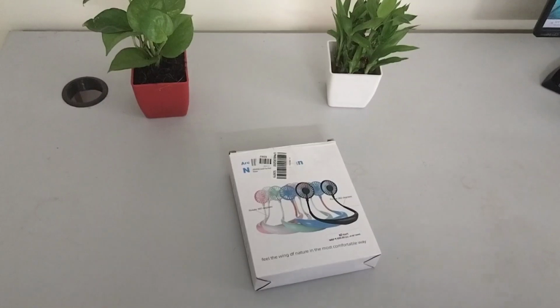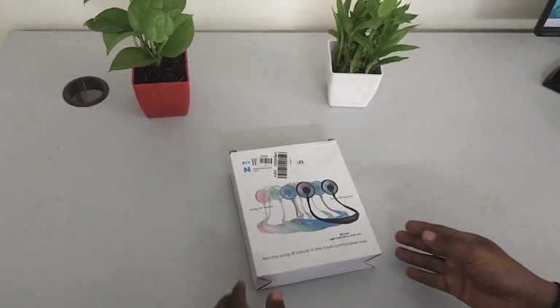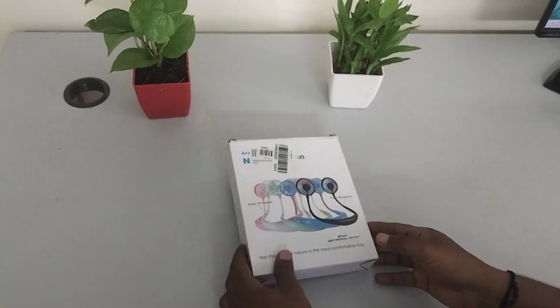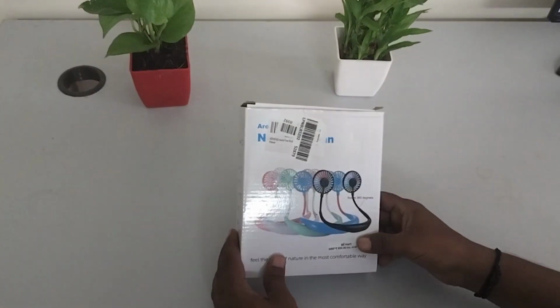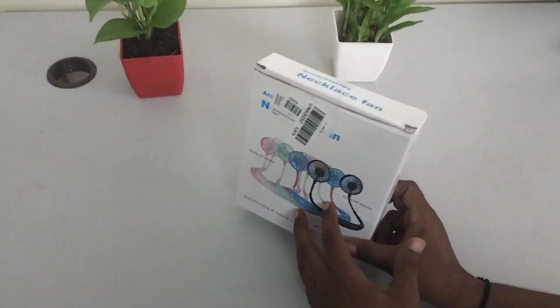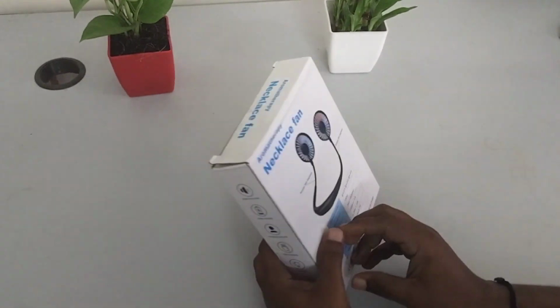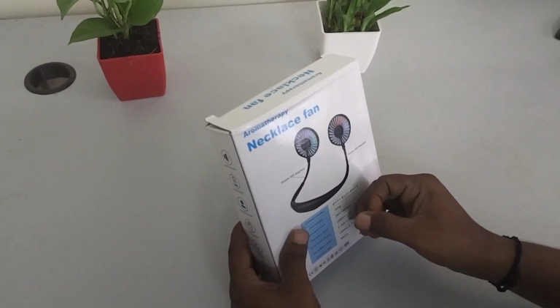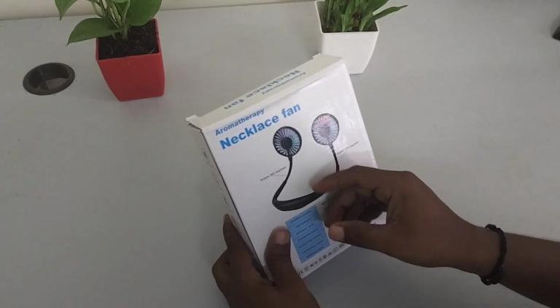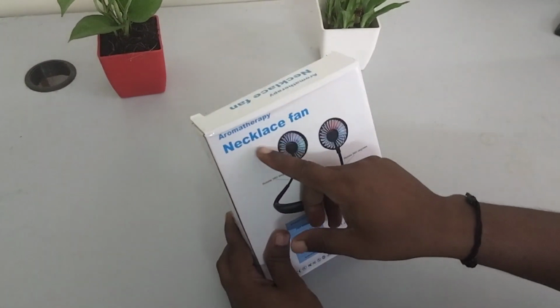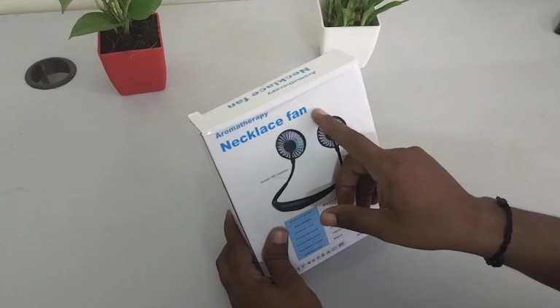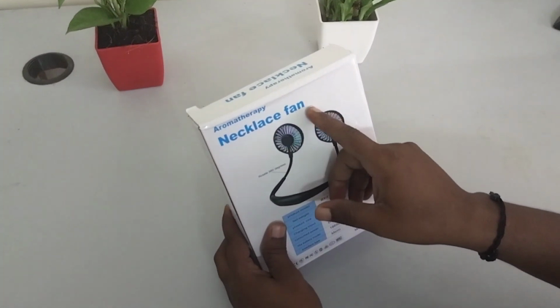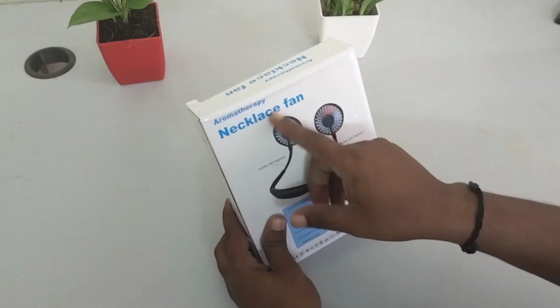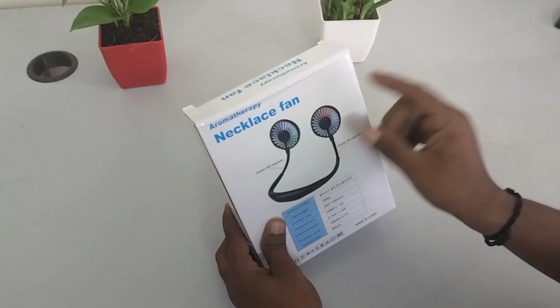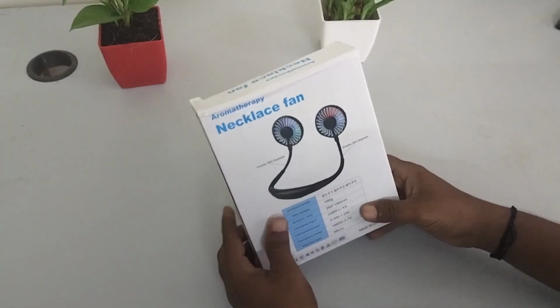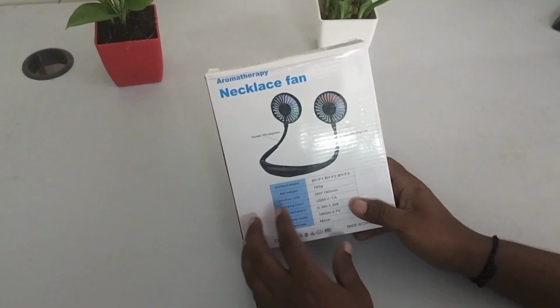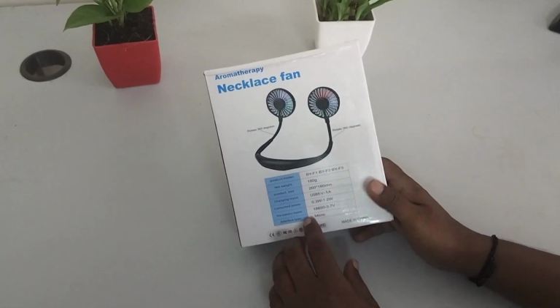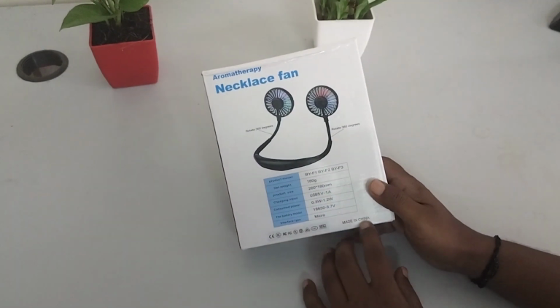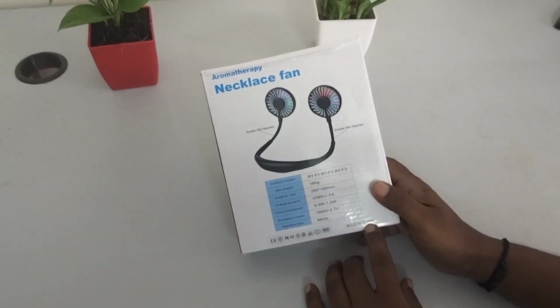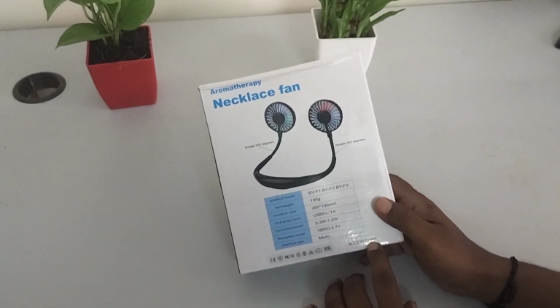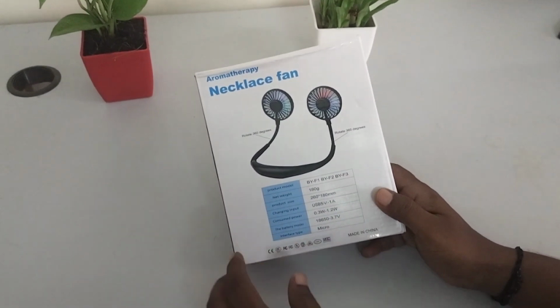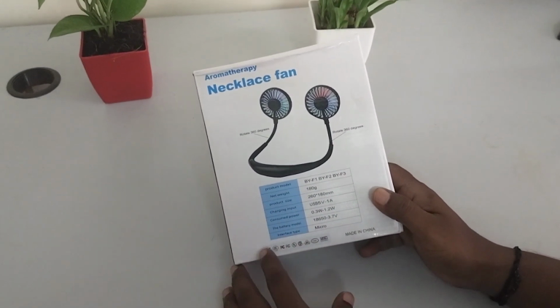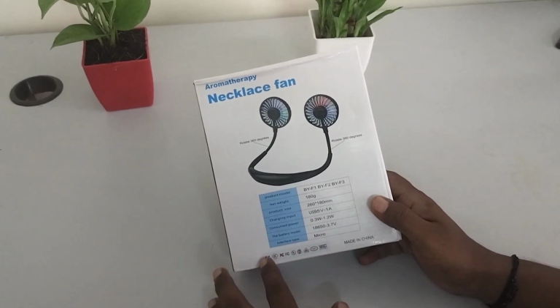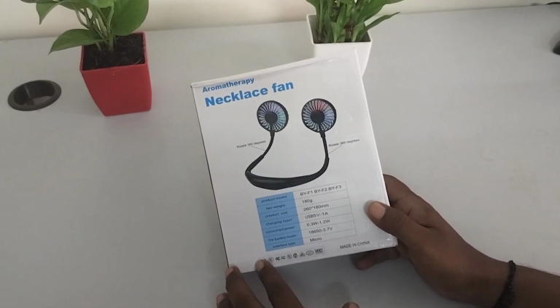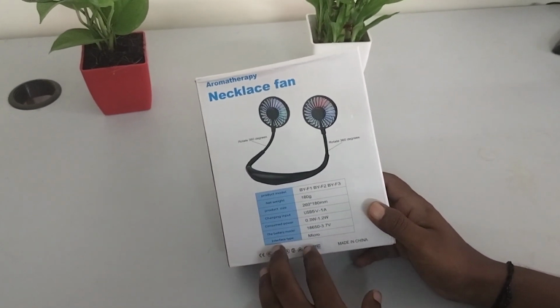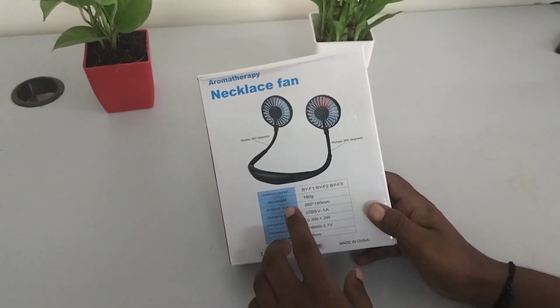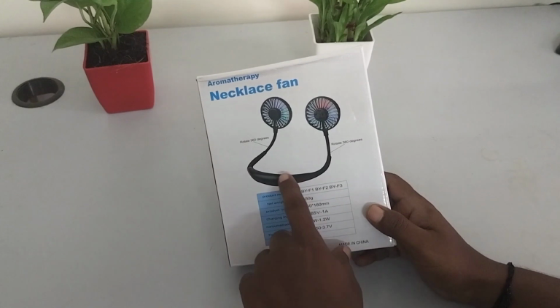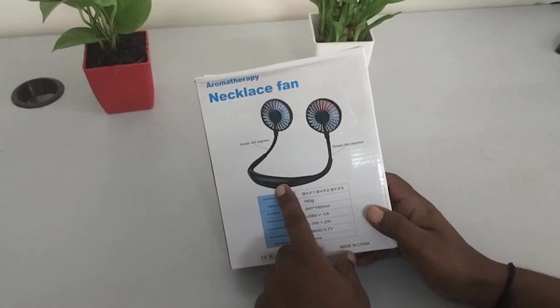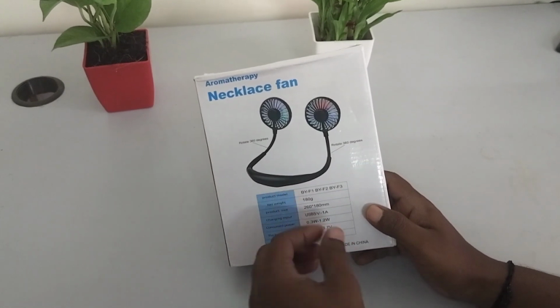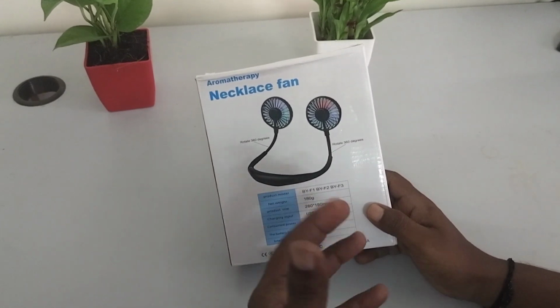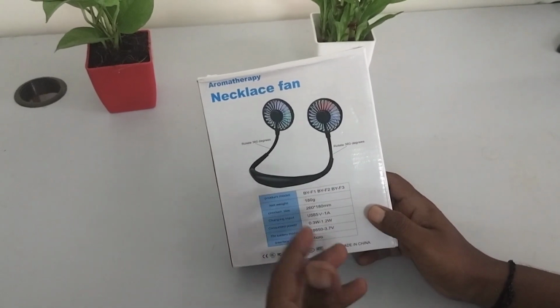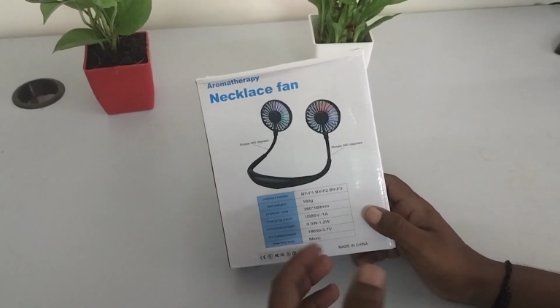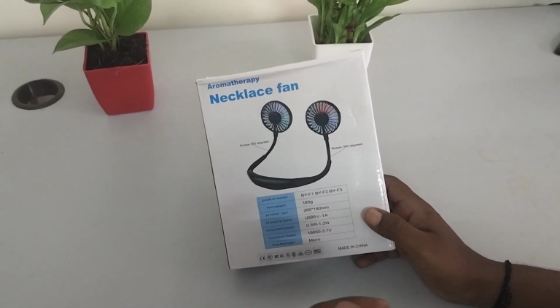Hello friends, this is a trendy product called the Aromatherapy Necklace Fan. This is a Chinese product. If you go to Instagram or YouTube, we have a product — there is a fan that looks like a necklace.